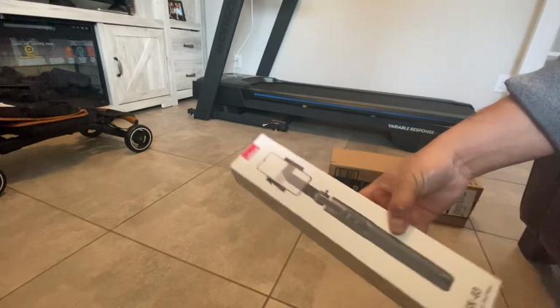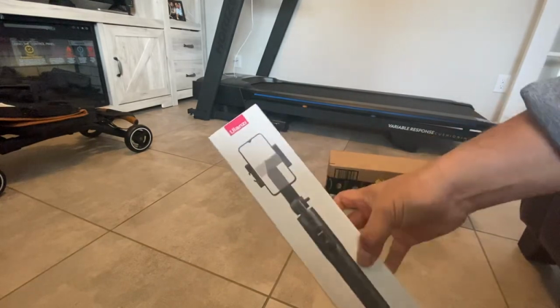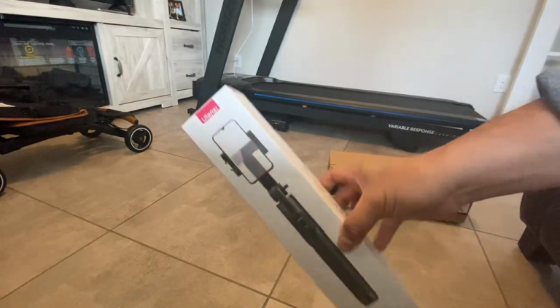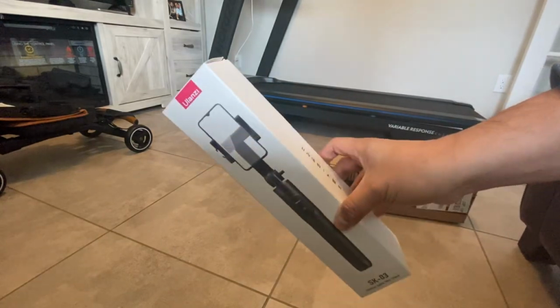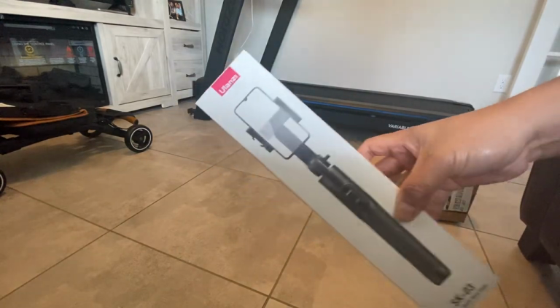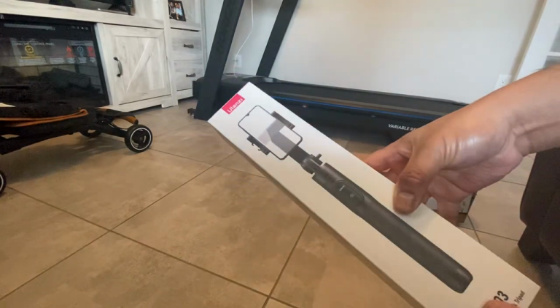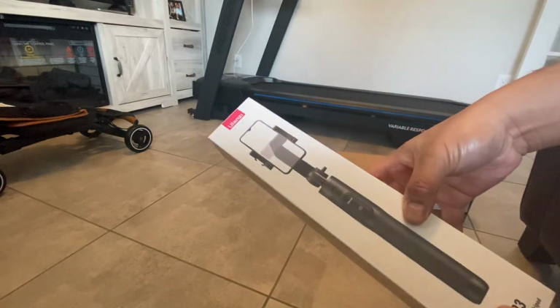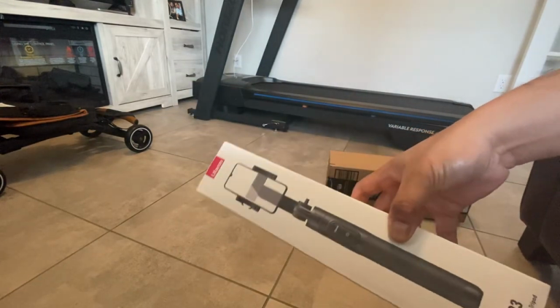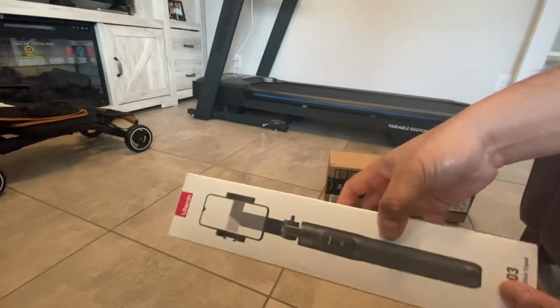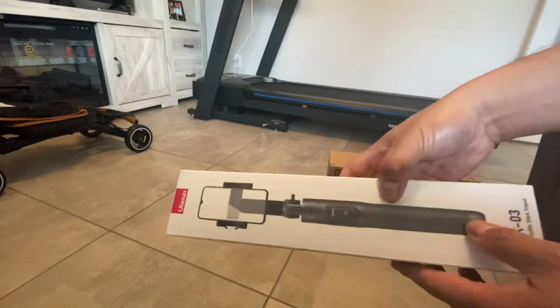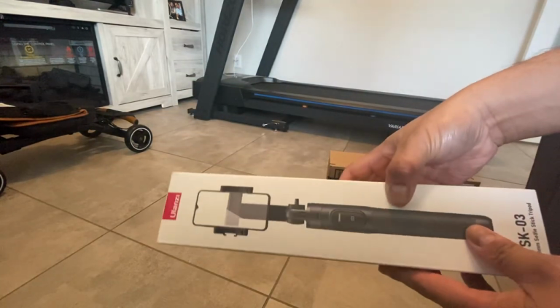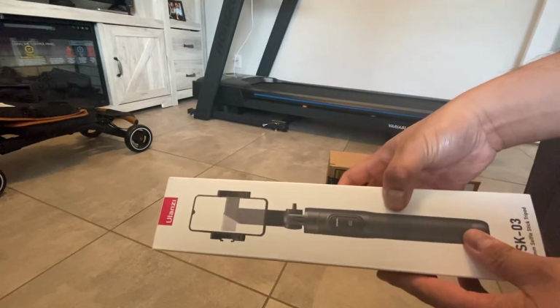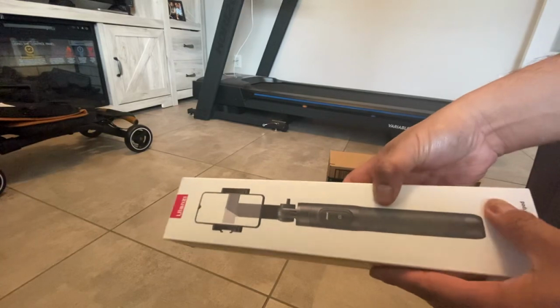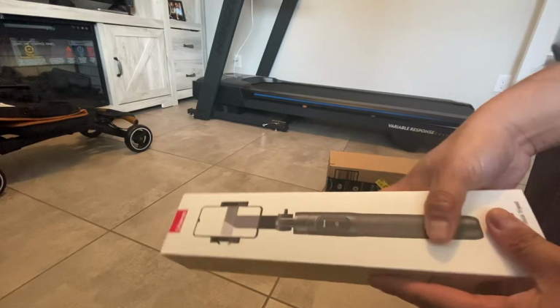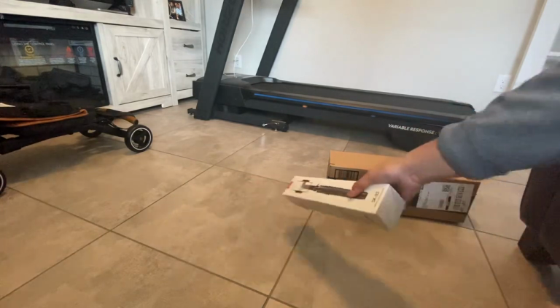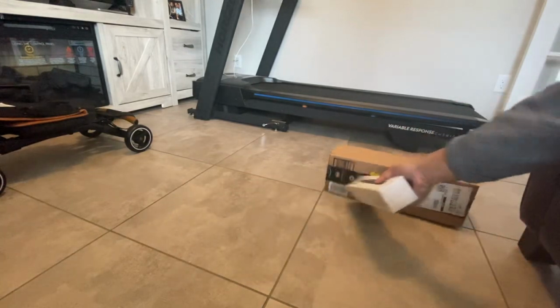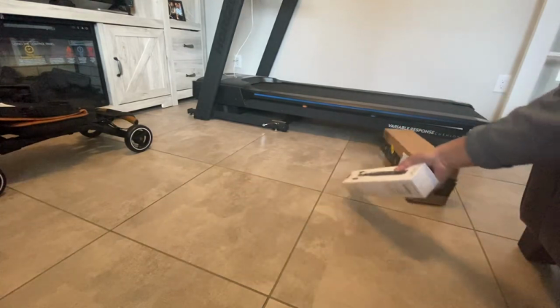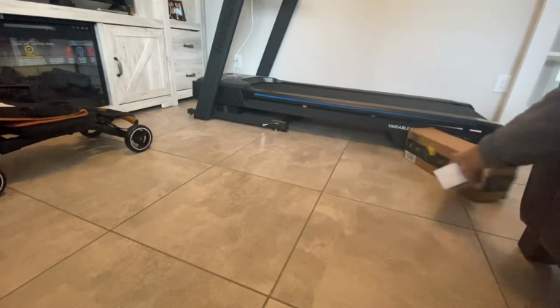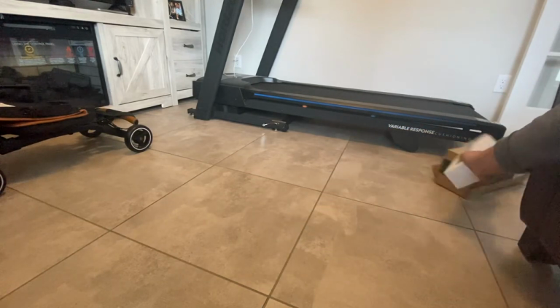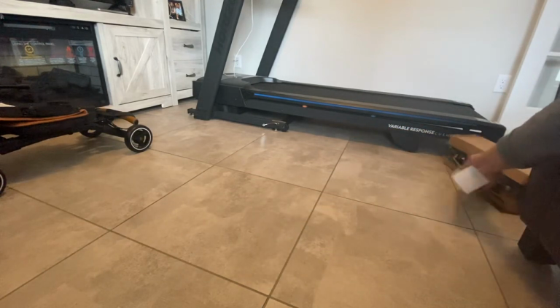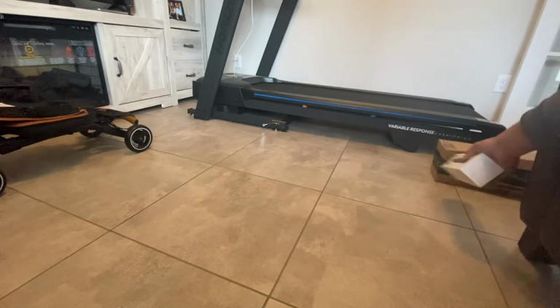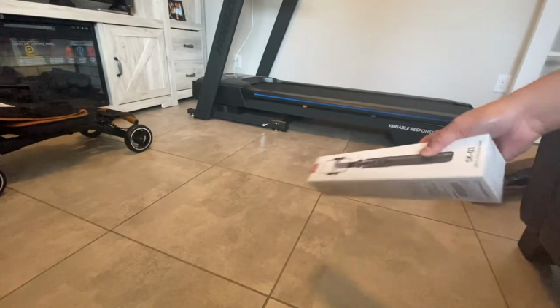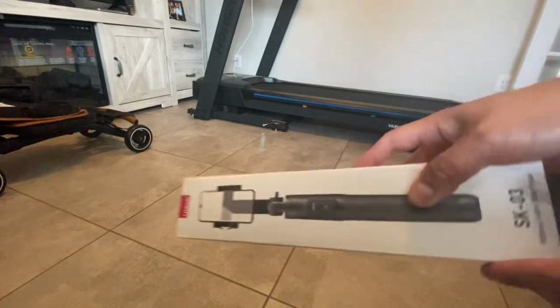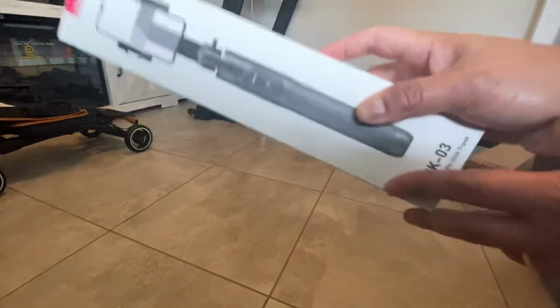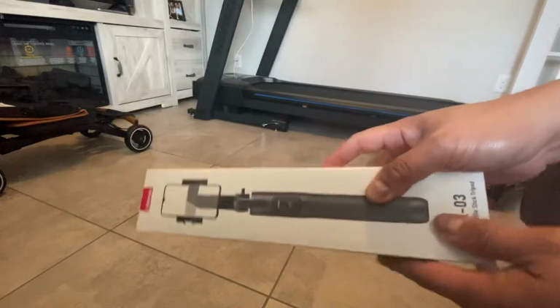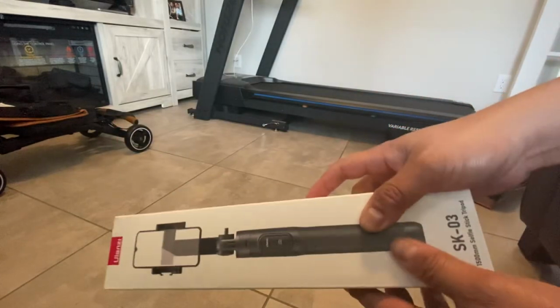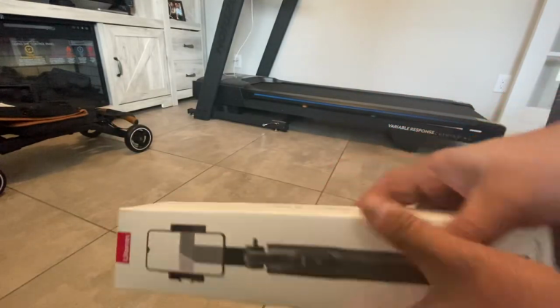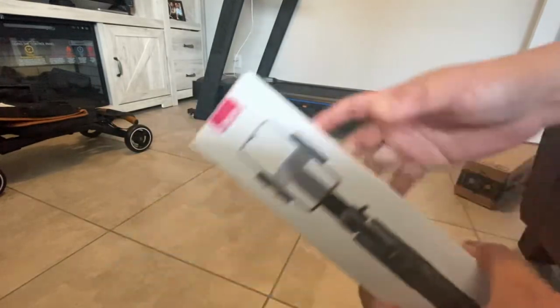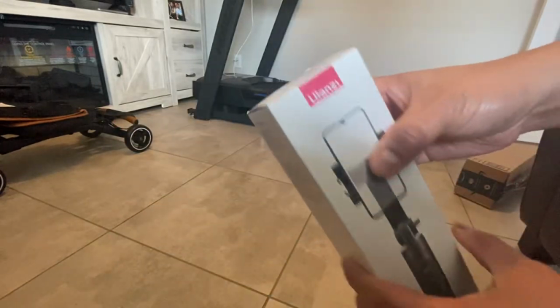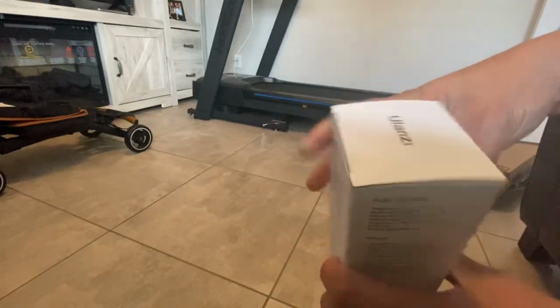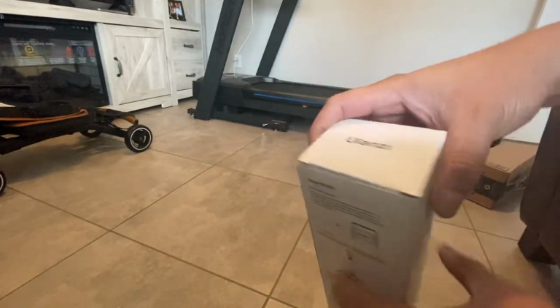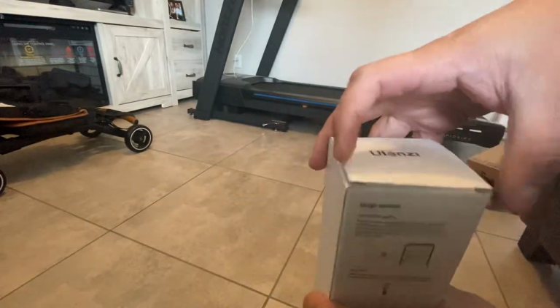This one, guys — see. As you can see, Ulanzi. Ulanzi, the brand. See, it's amazing, right? Ulanzi. We're going to open this.